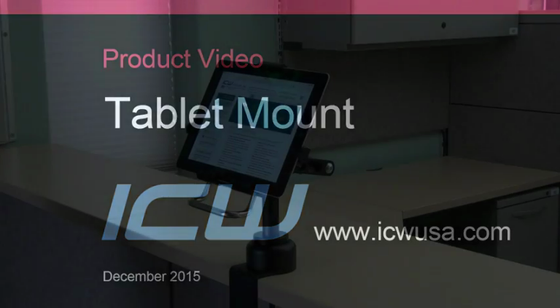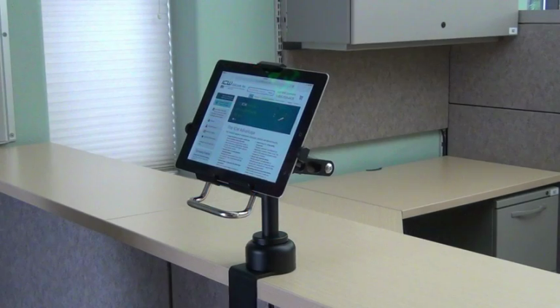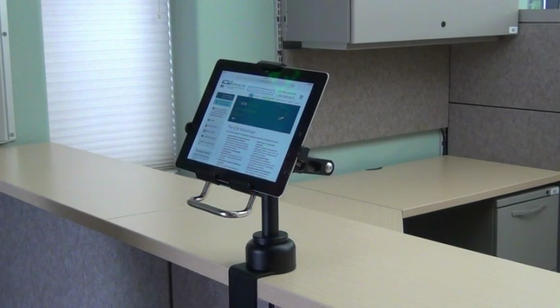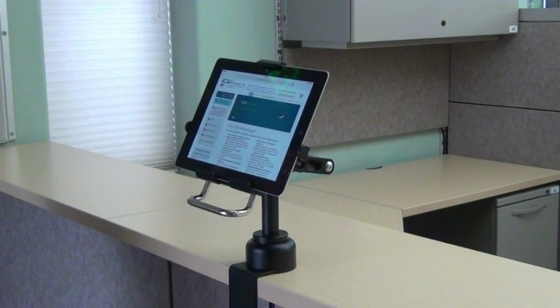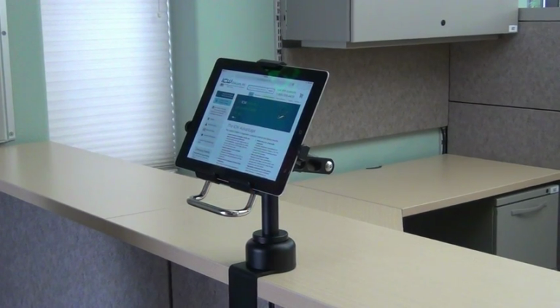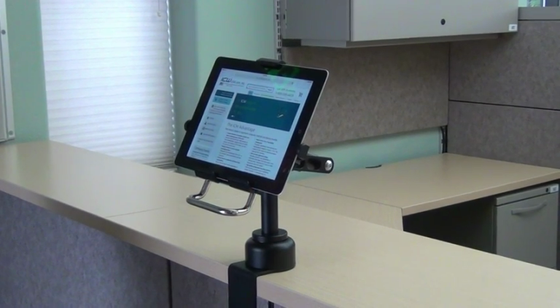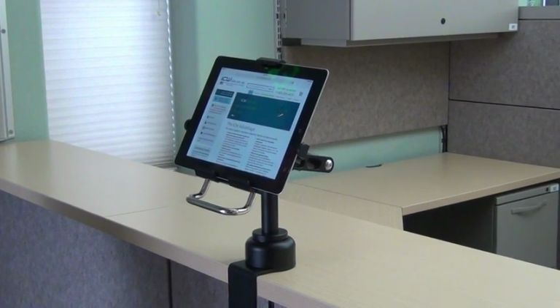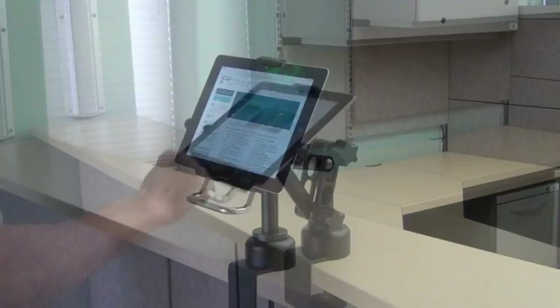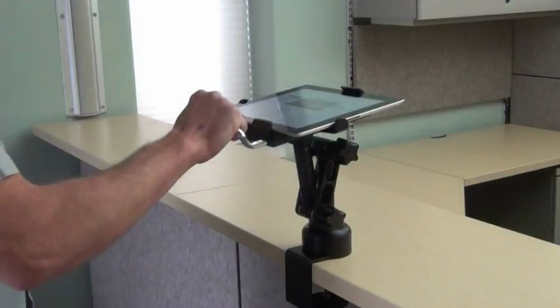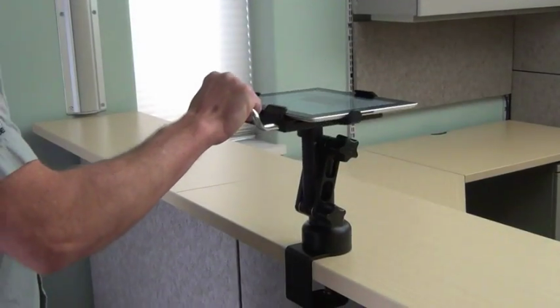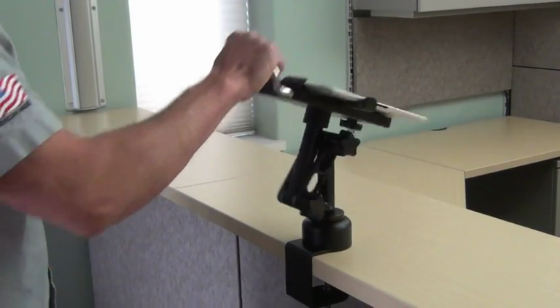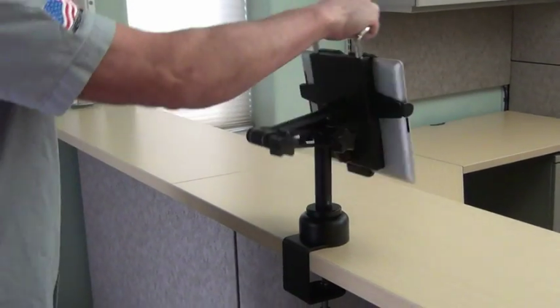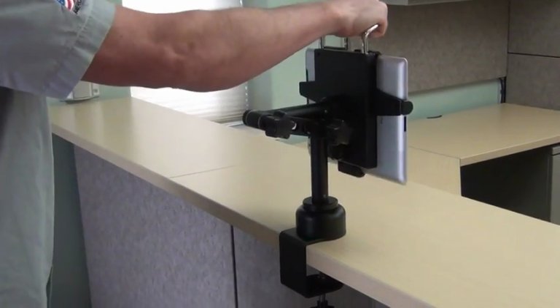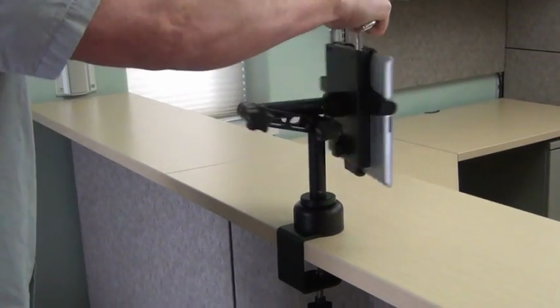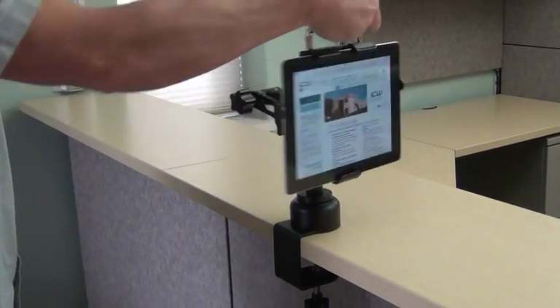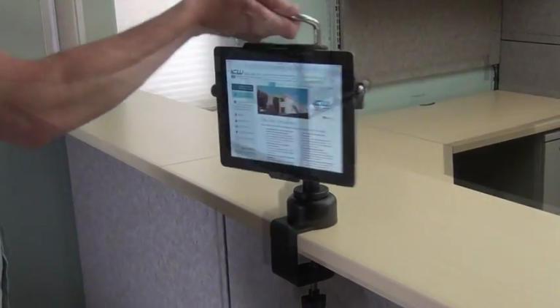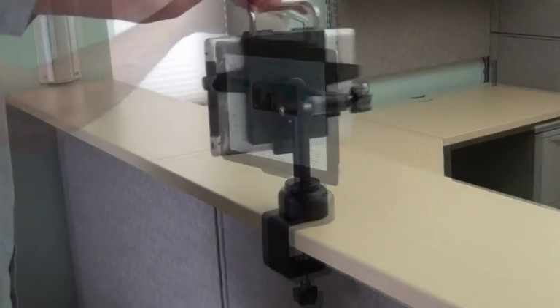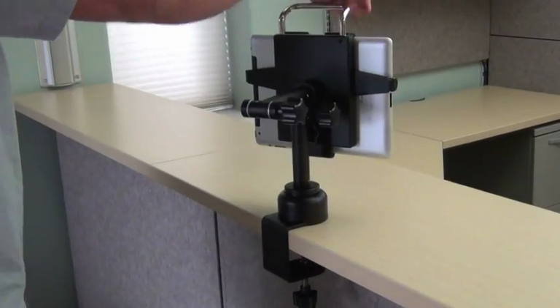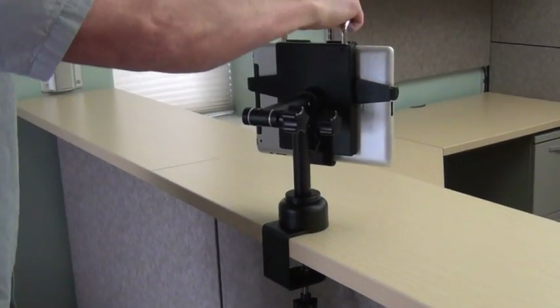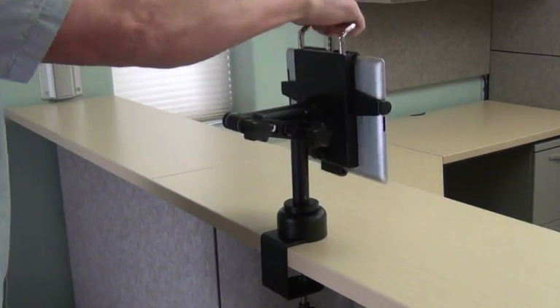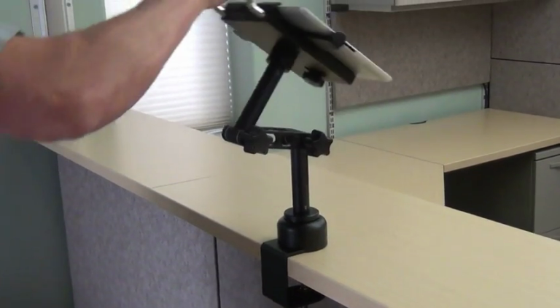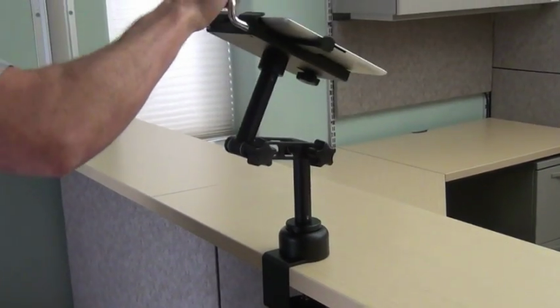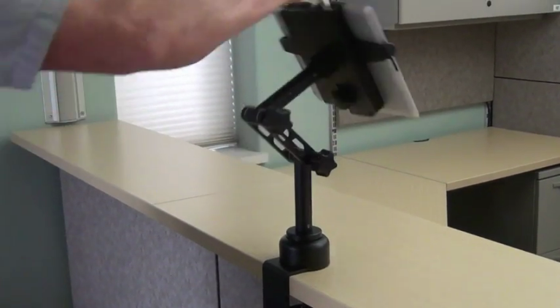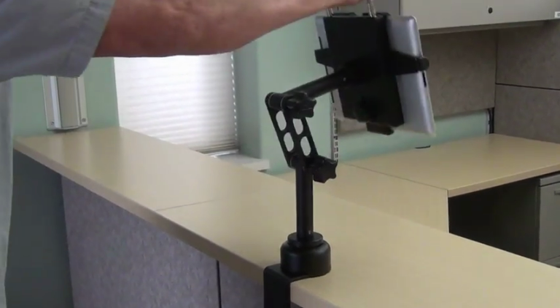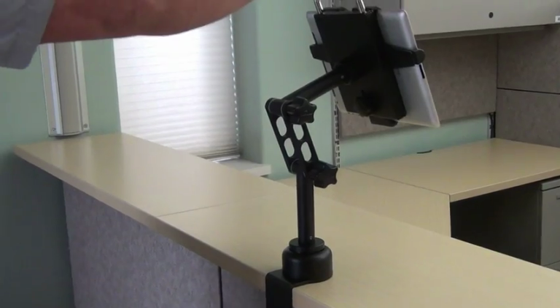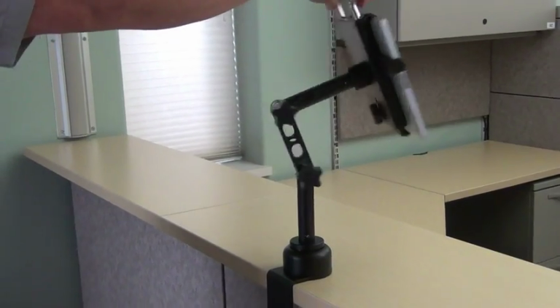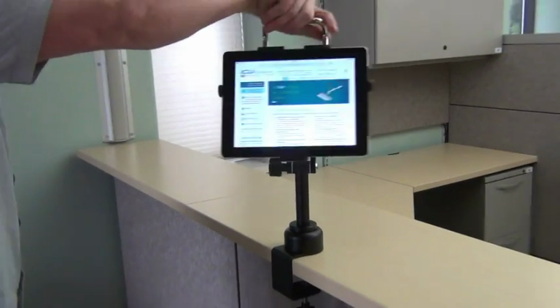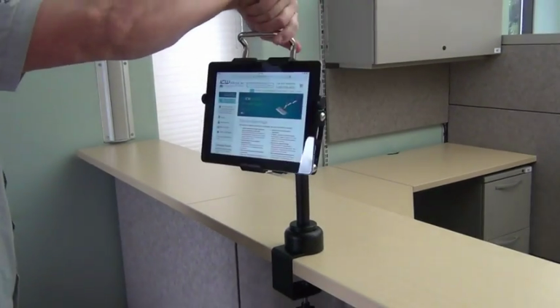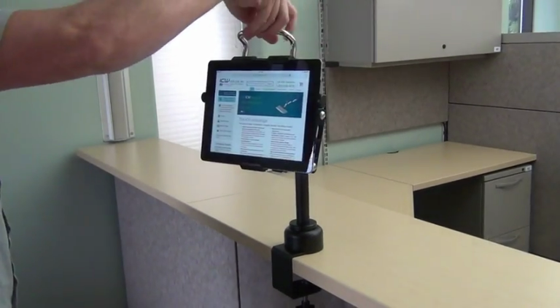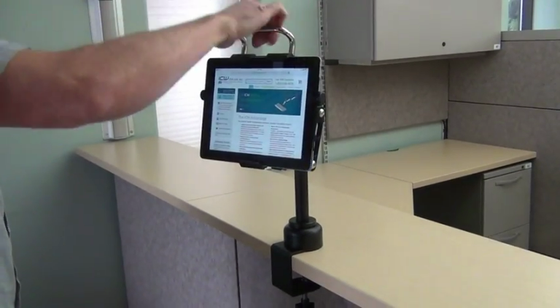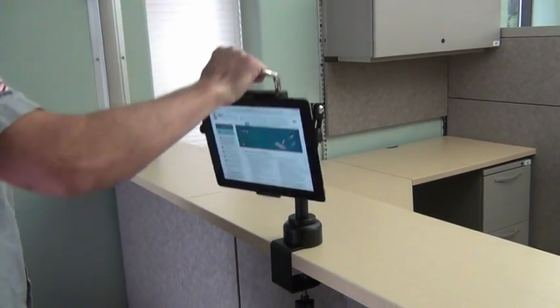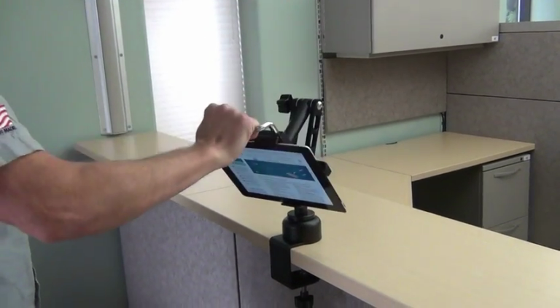Introducing the new Universal Theft Resistant Tablet Mount from ICW USA. This mount is adjustable to fit many tablet sizes from Apple, Samsung, and Microsoft.